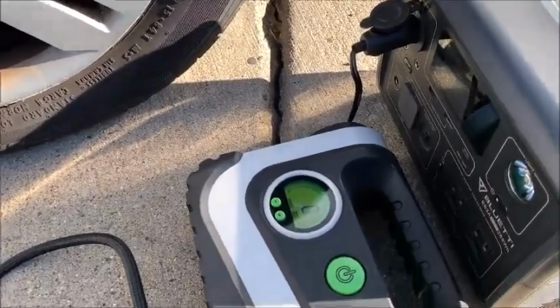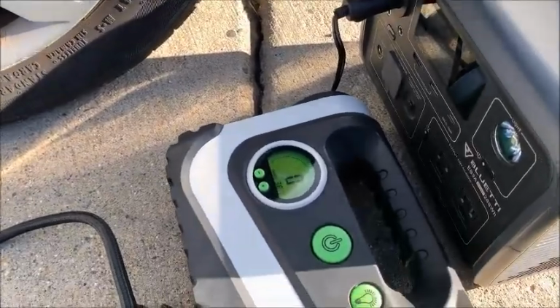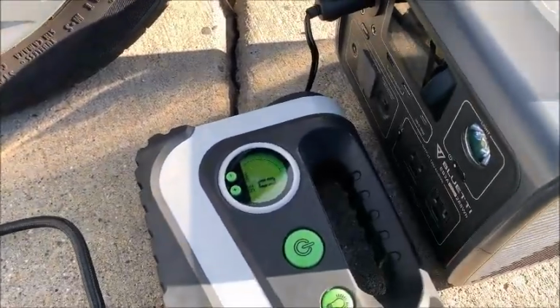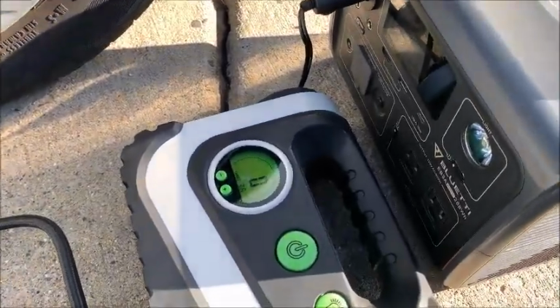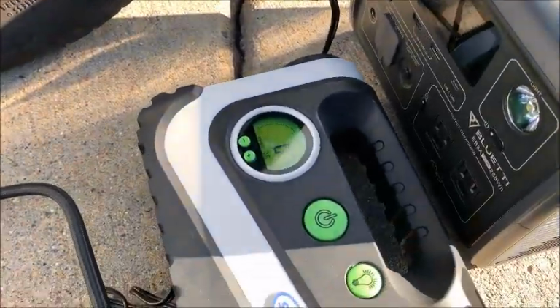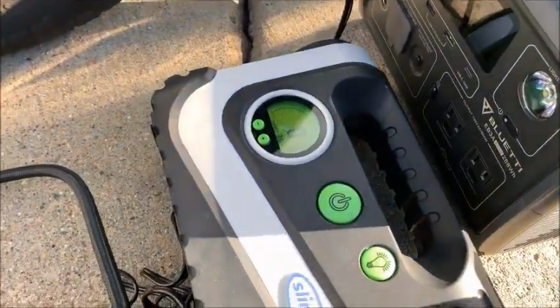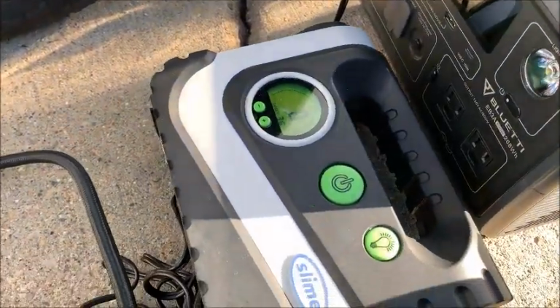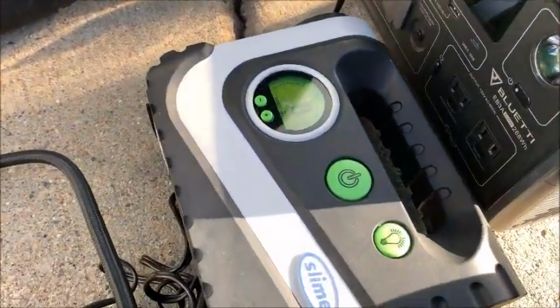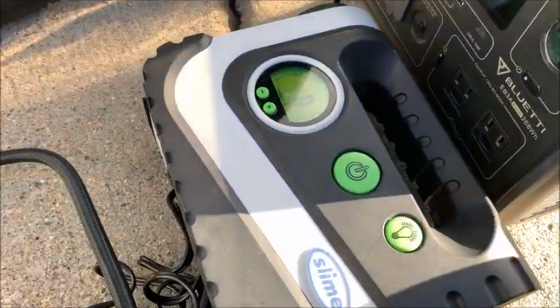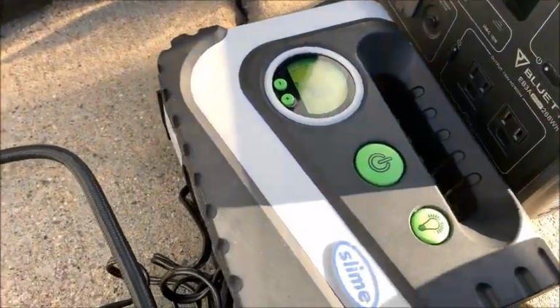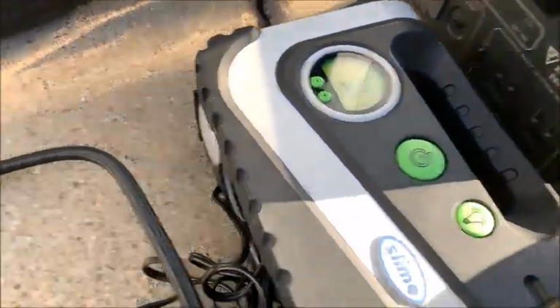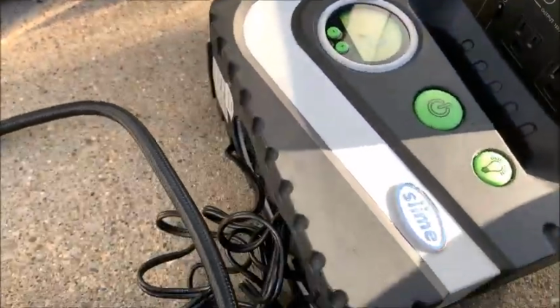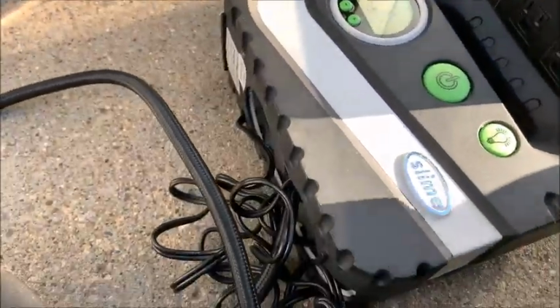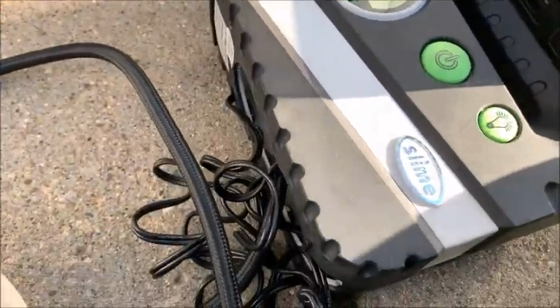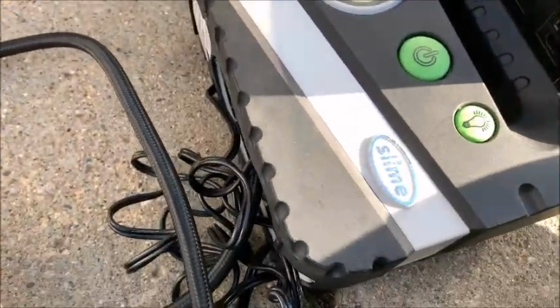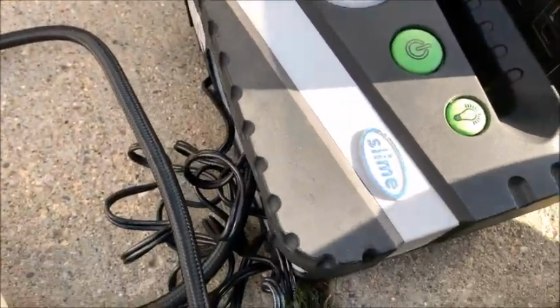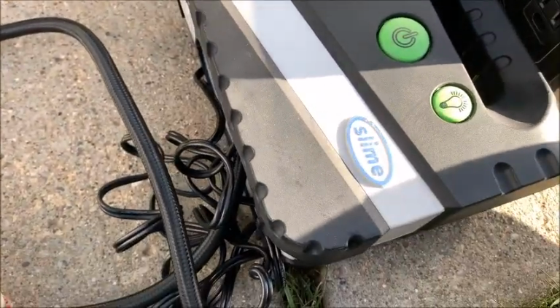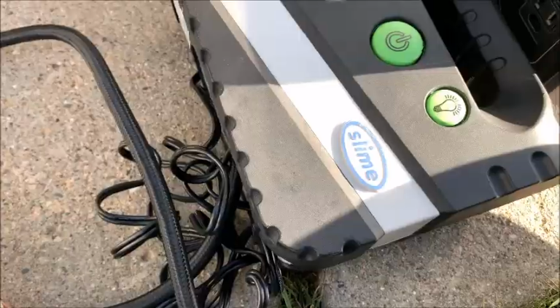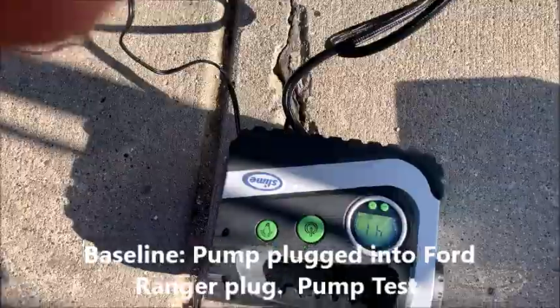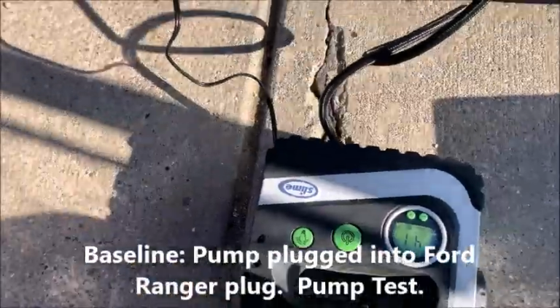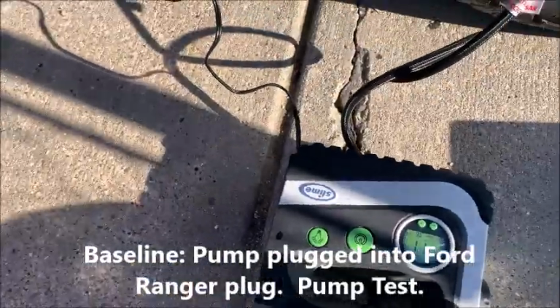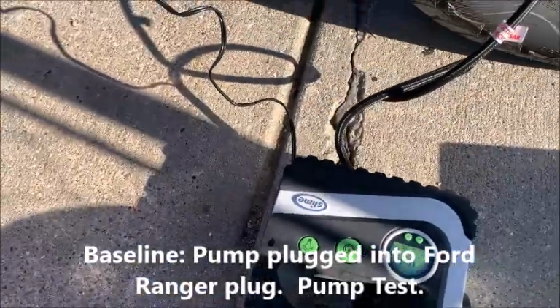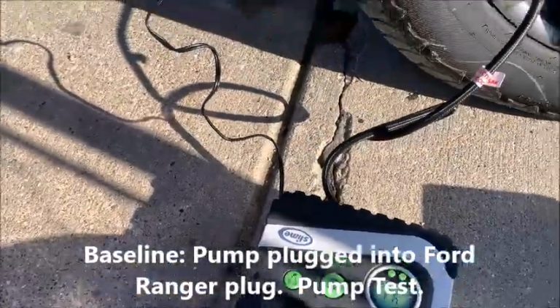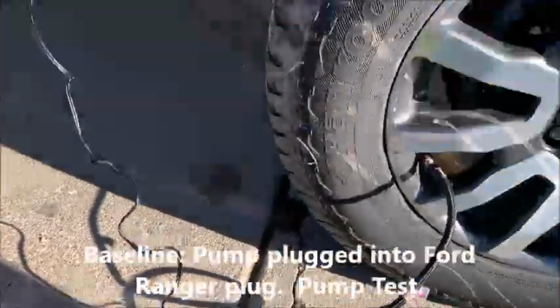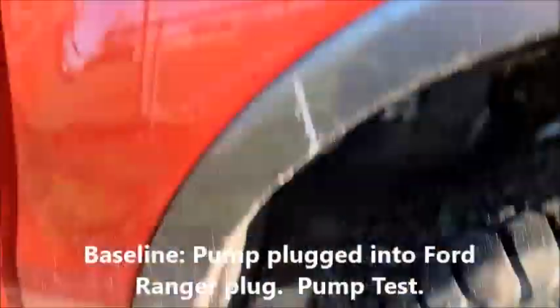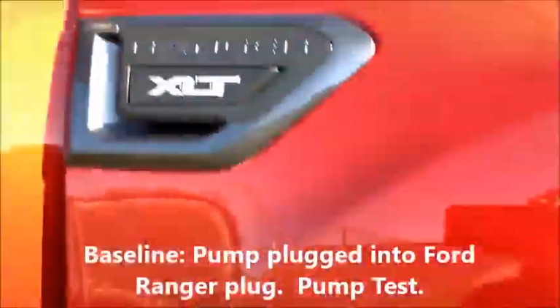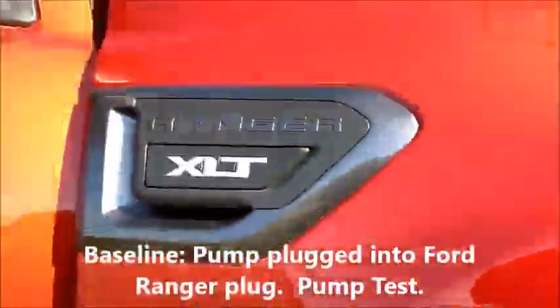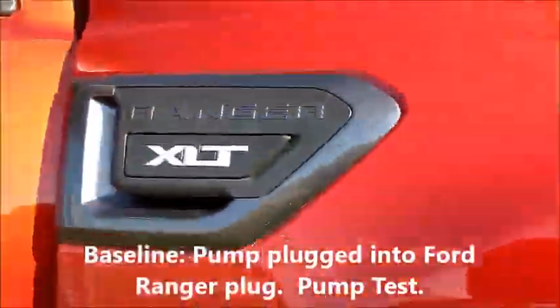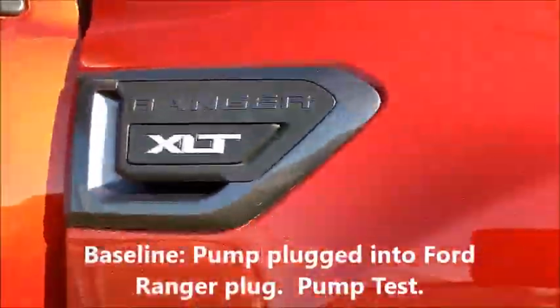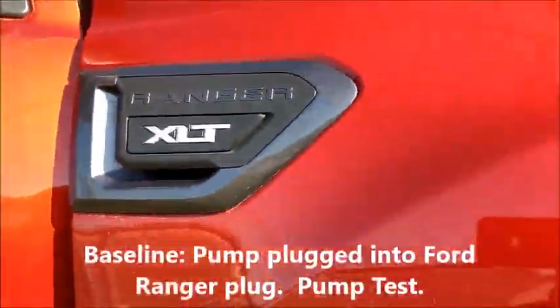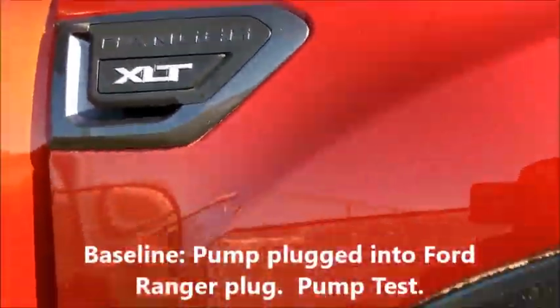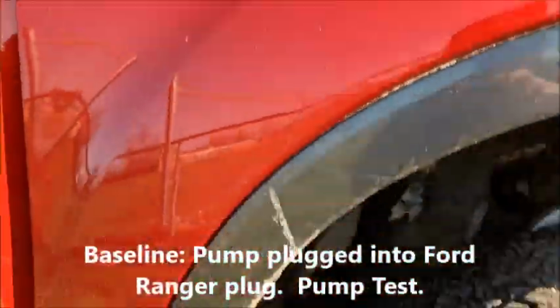I'm going to try this on my truck real quickly, with the engine running. Here we are — we've got the Ranger running.